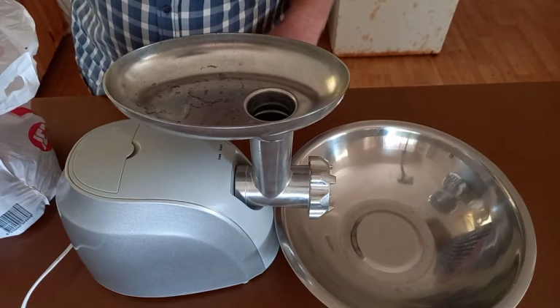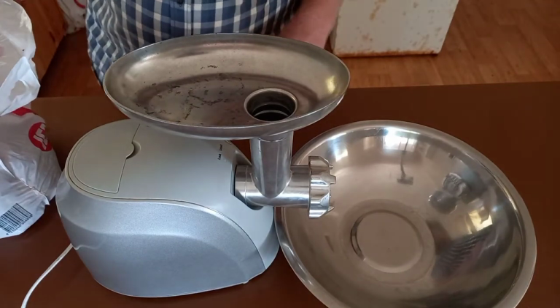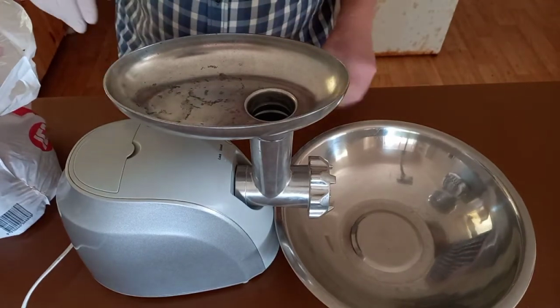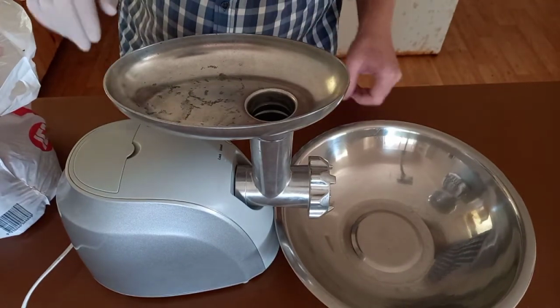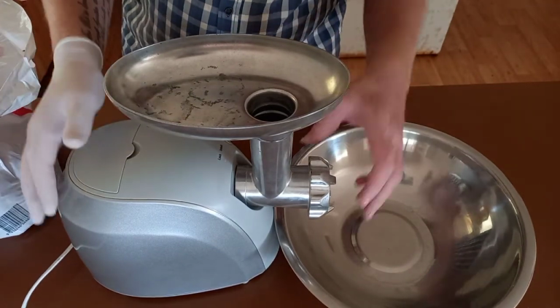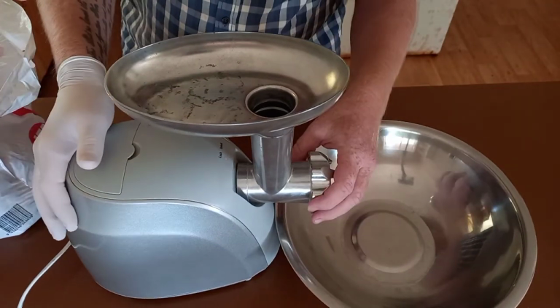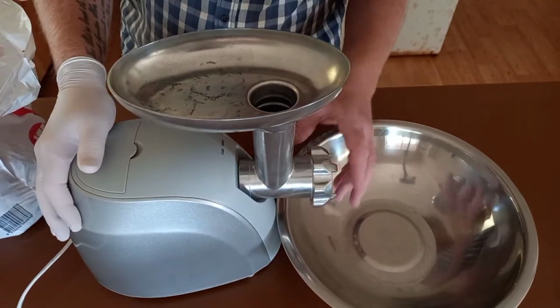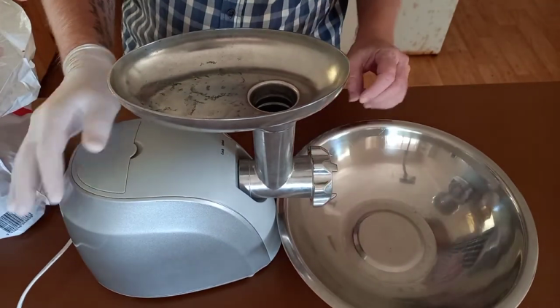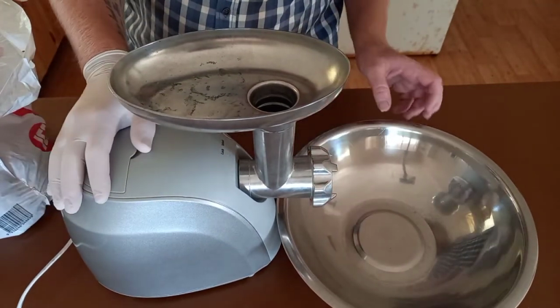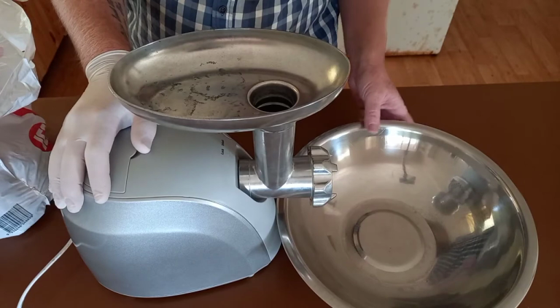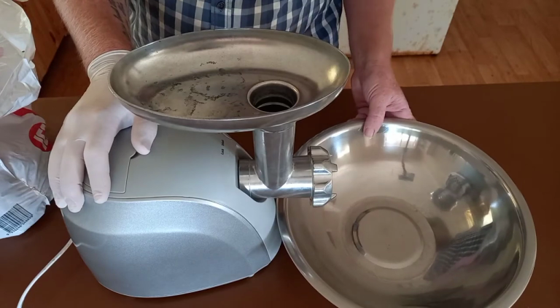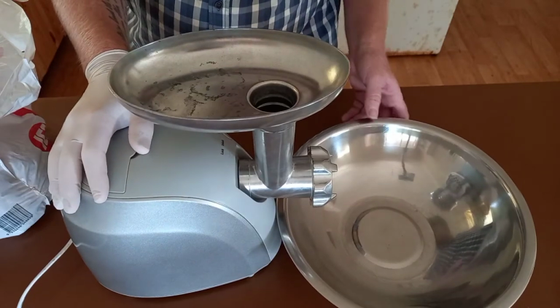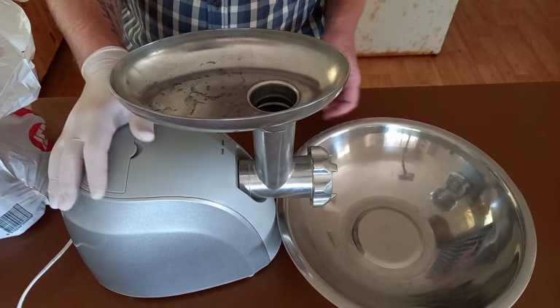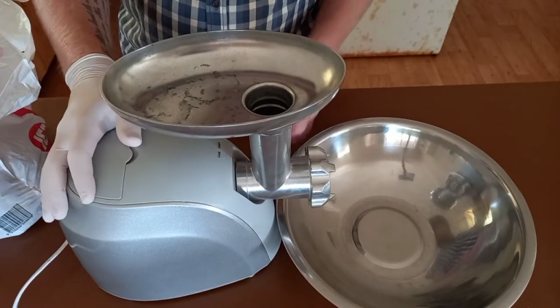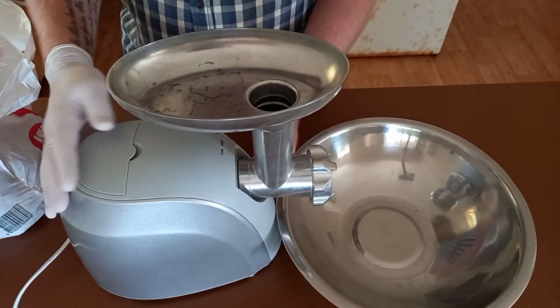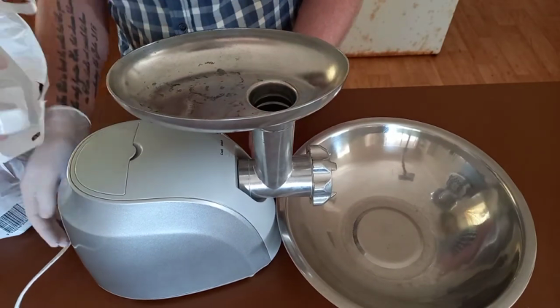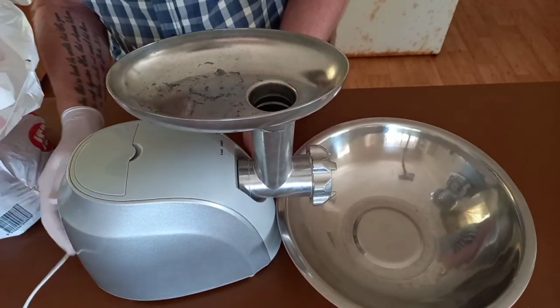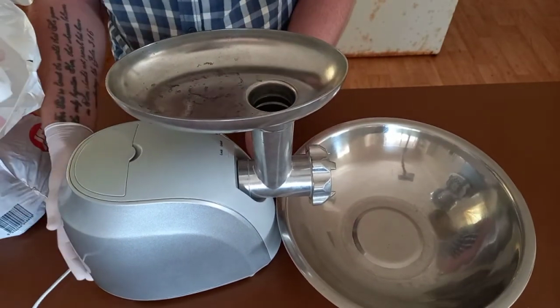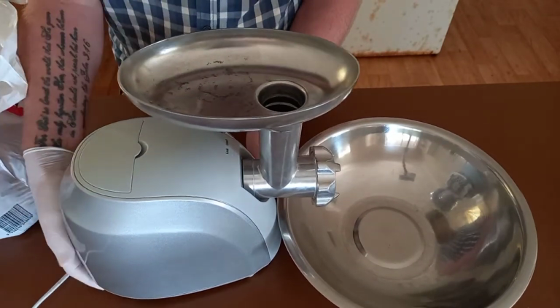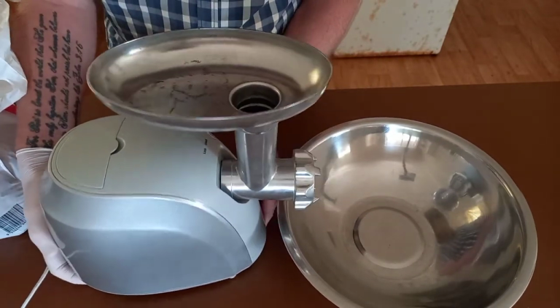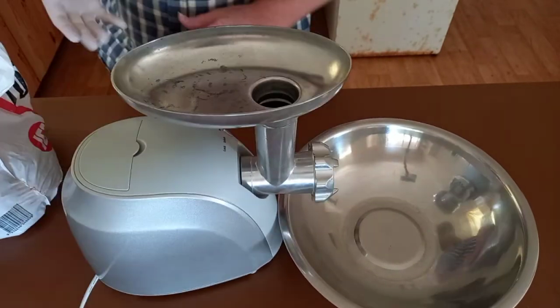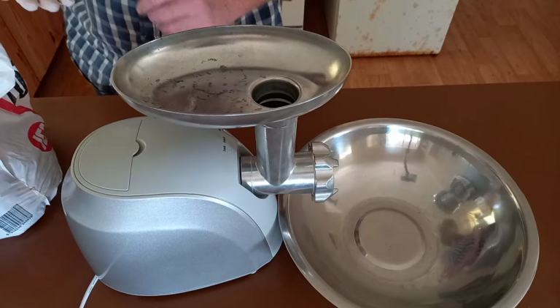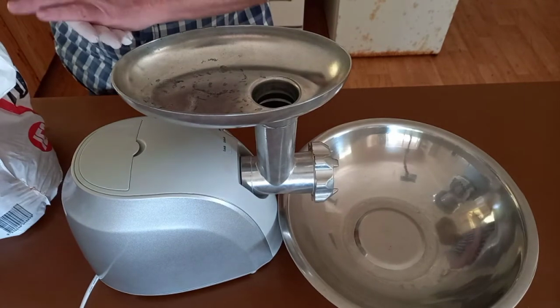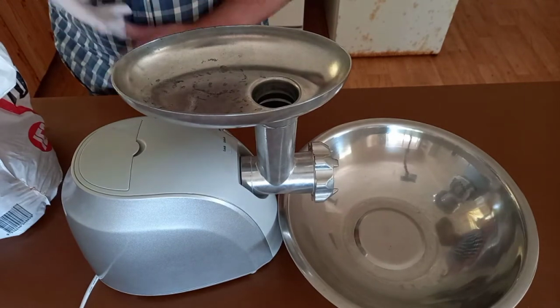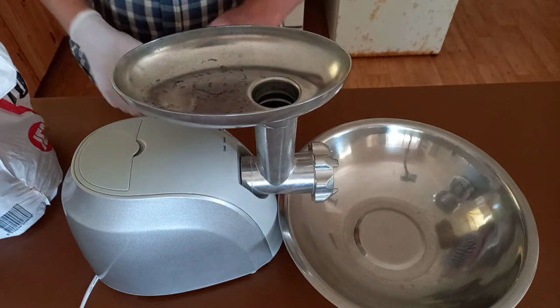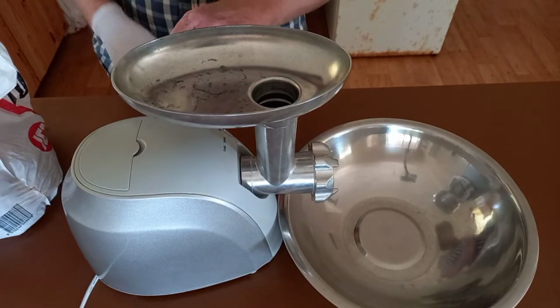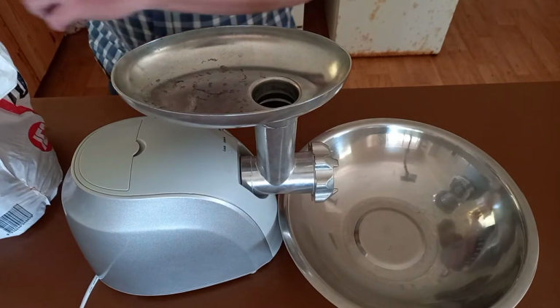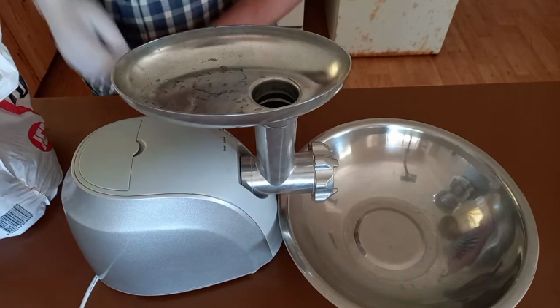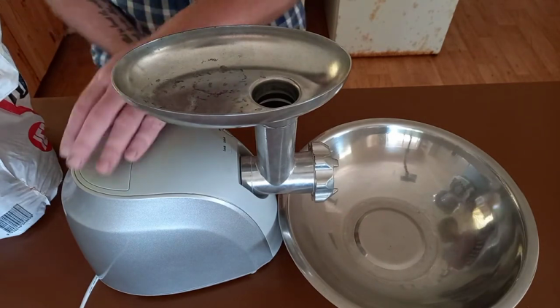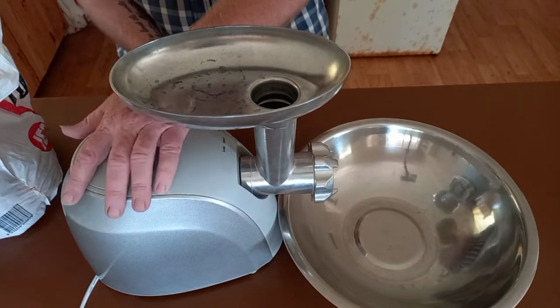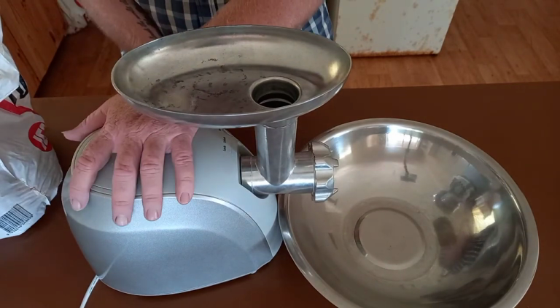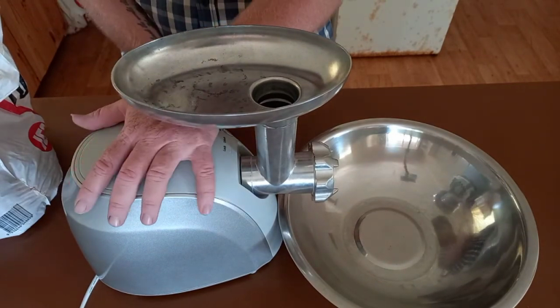Now I'm going to start mincing. This is just a little electric mincer — nothing fancy — but it does the job. I'll start putting some meat through. It's pretty loud too.